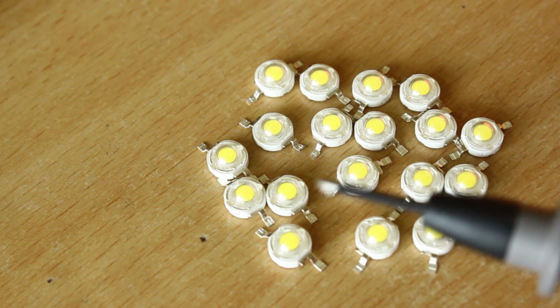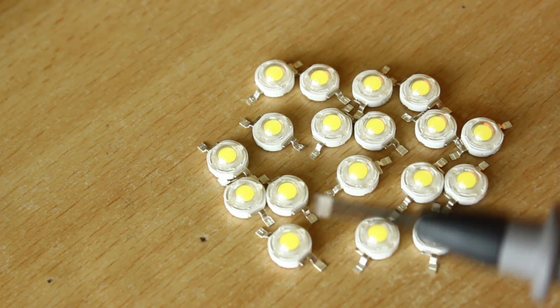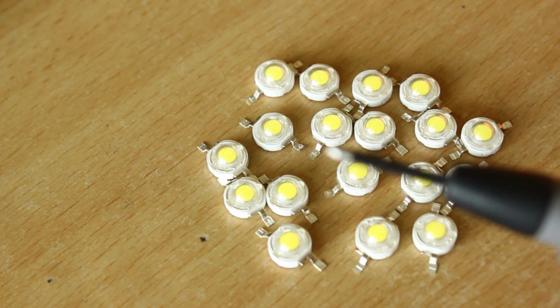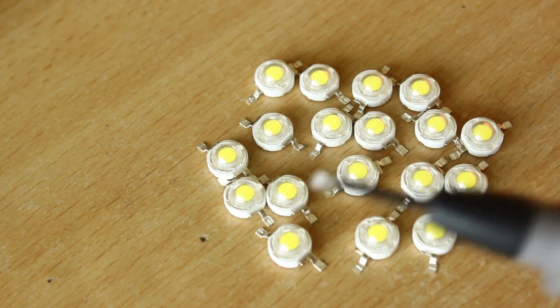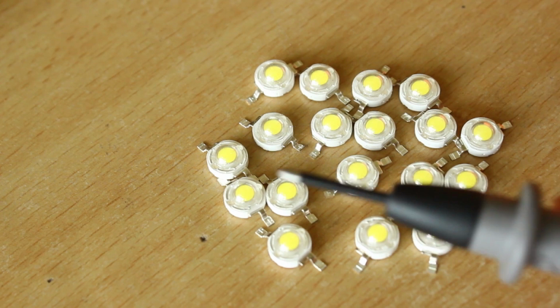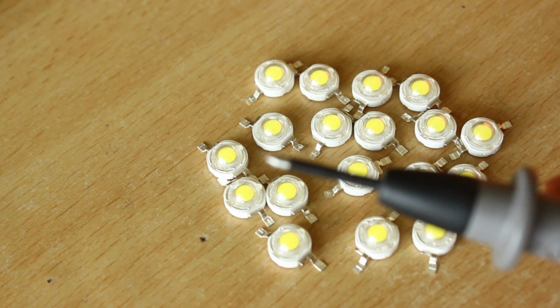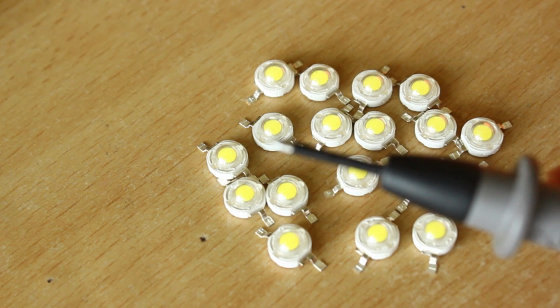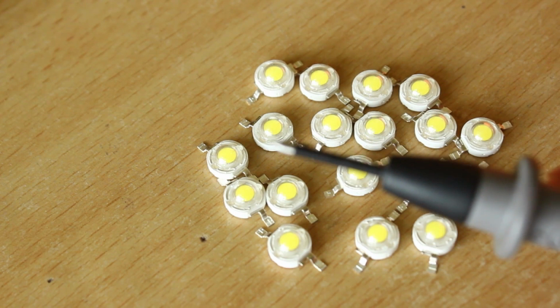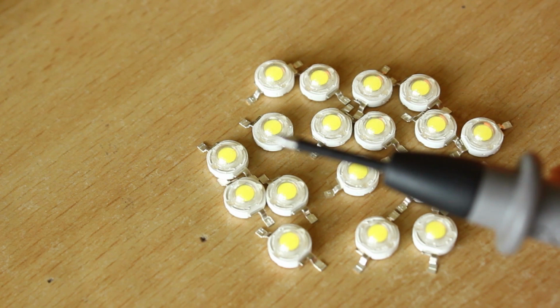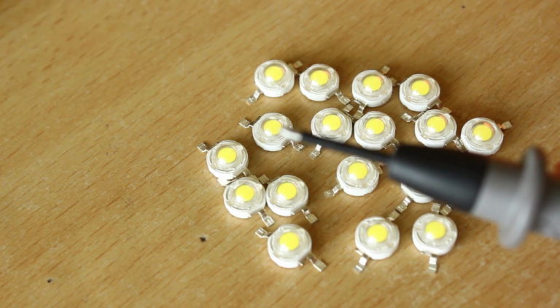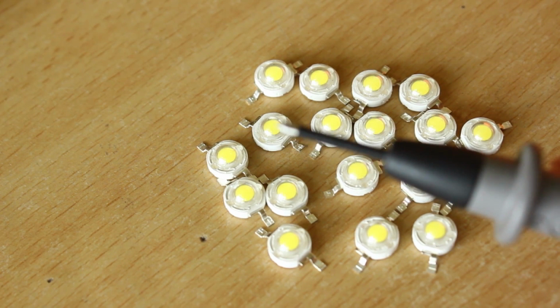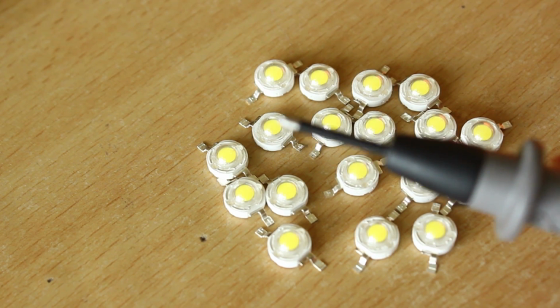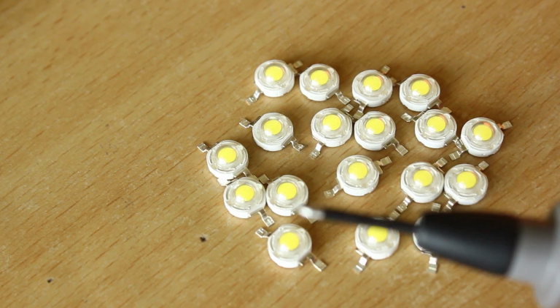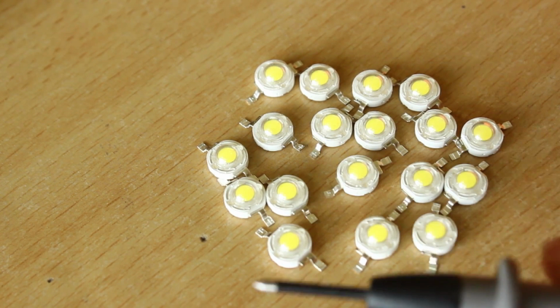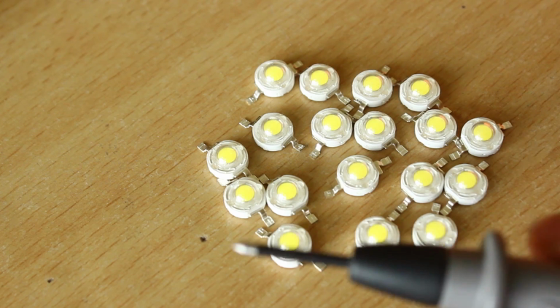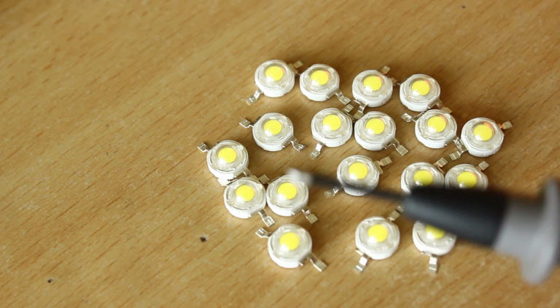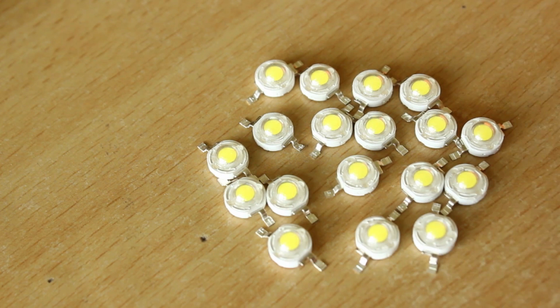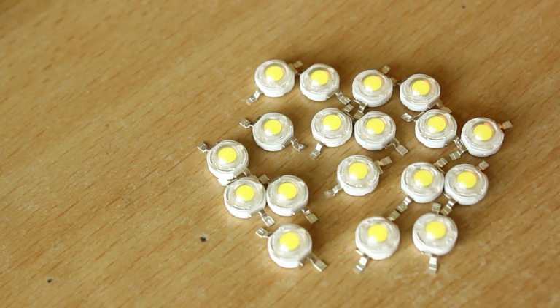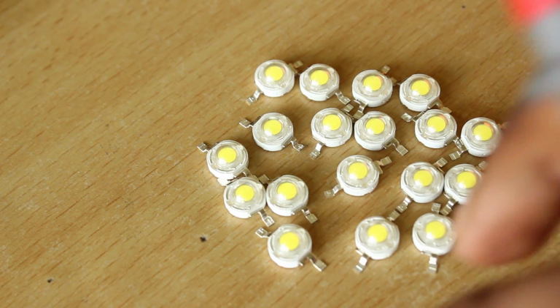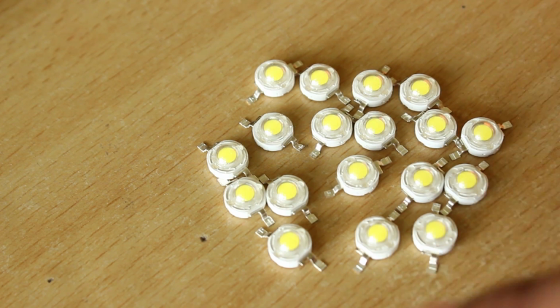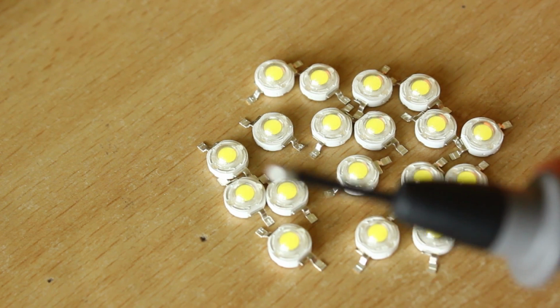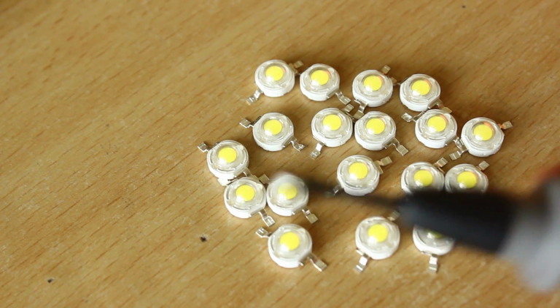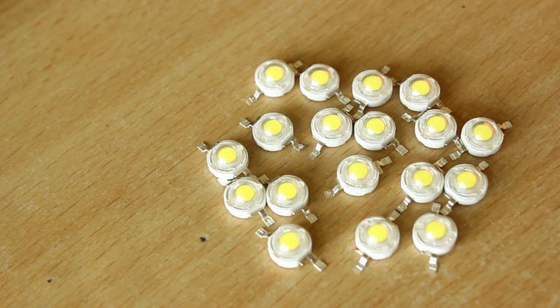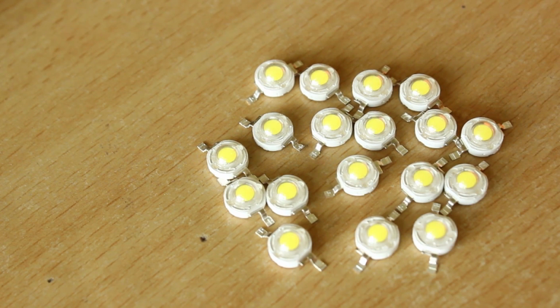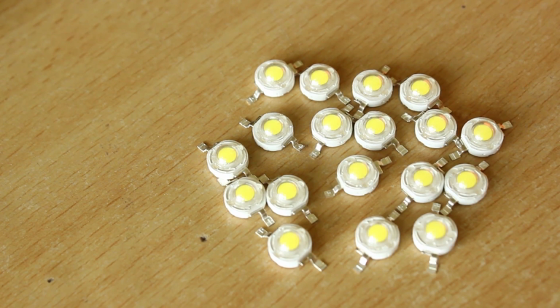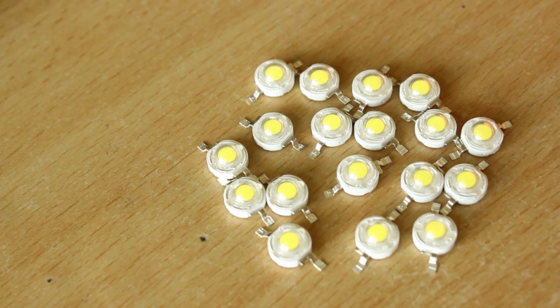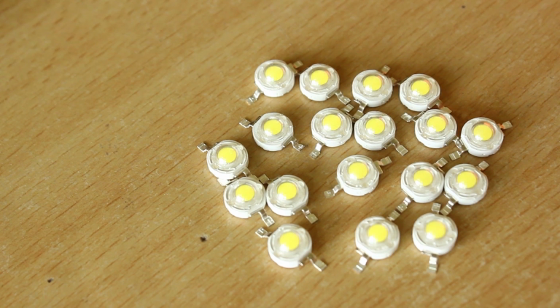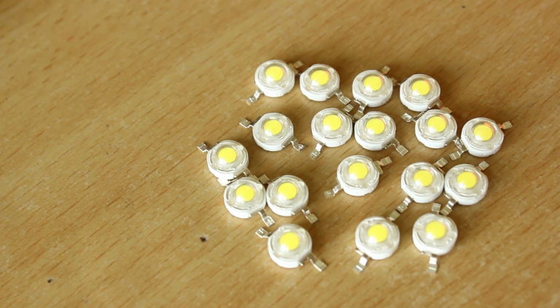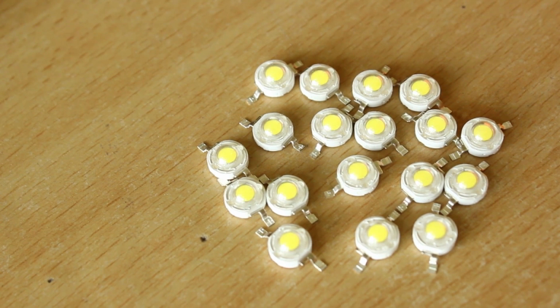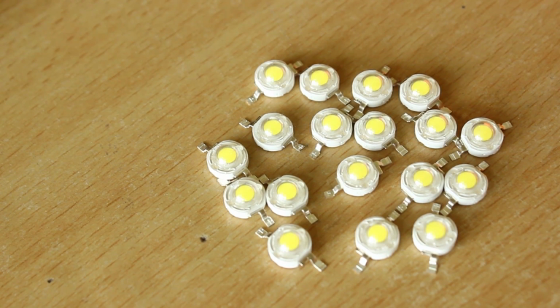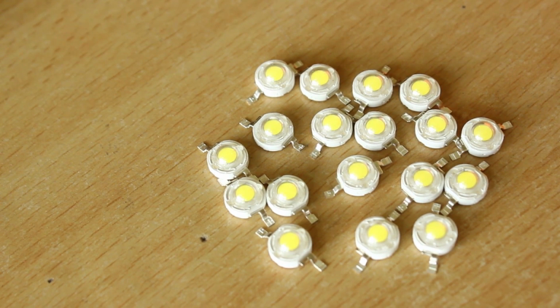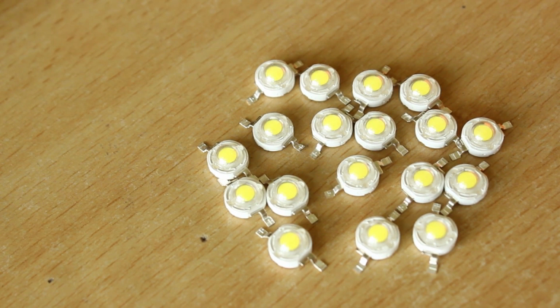You can see the brightness on this one and compare it with the brightness of another. There we have it — as you can see here, this LED does not really shine as bright as this one. This one is almost twice the brightness.